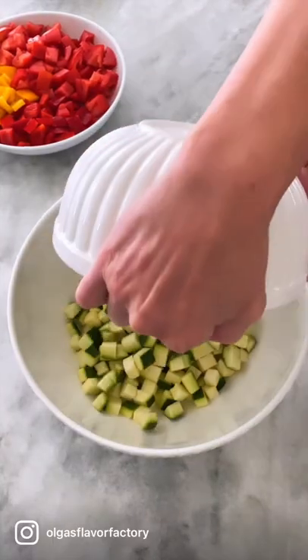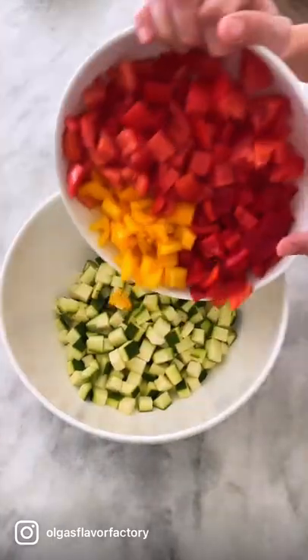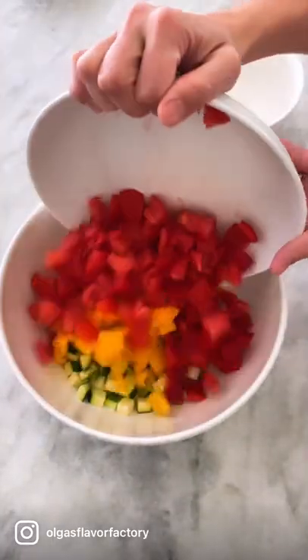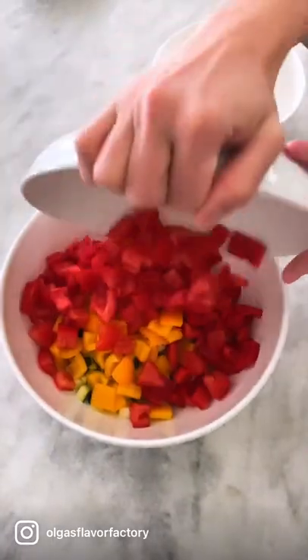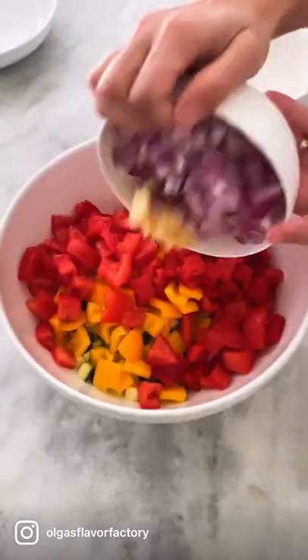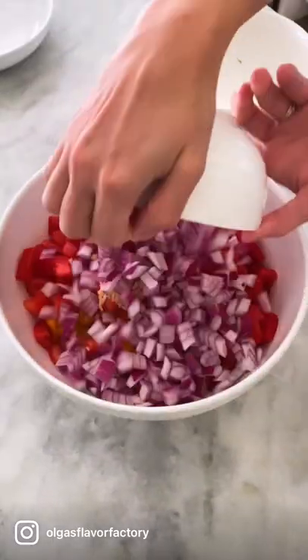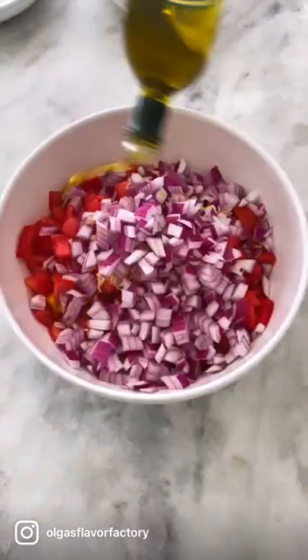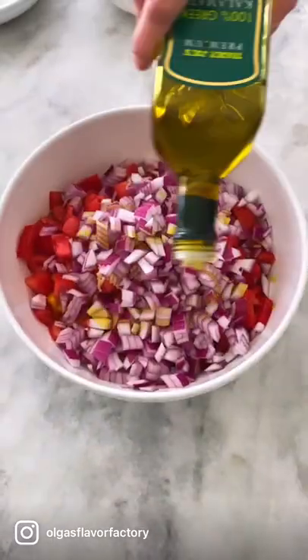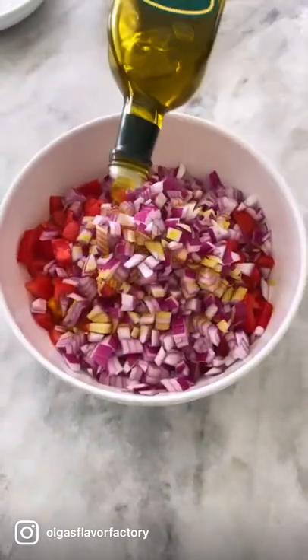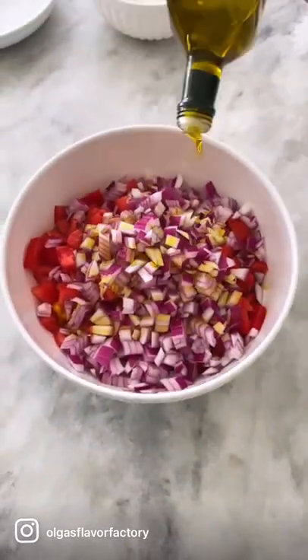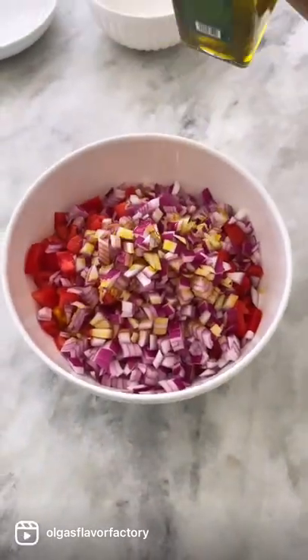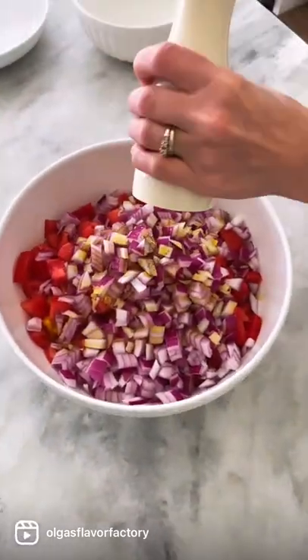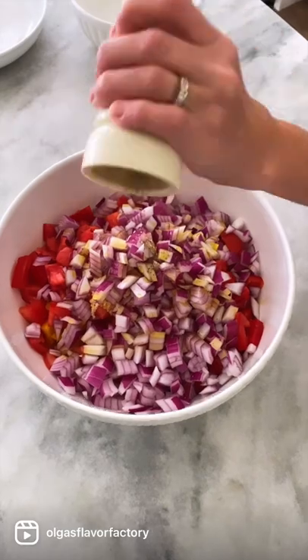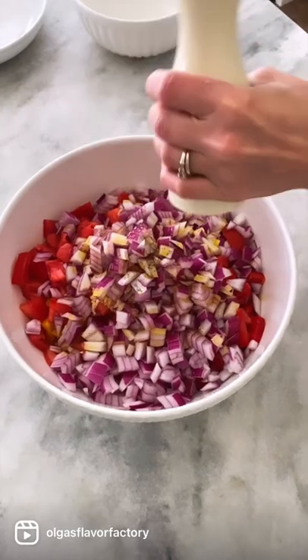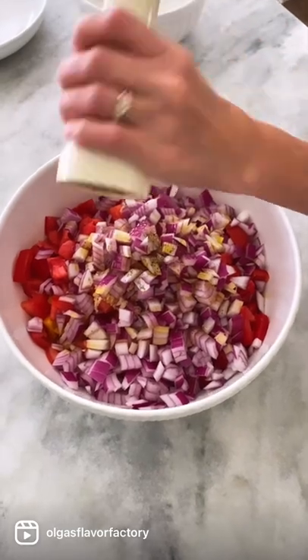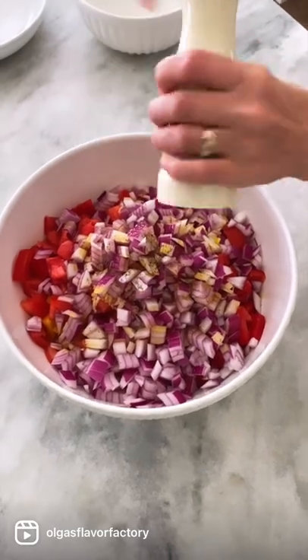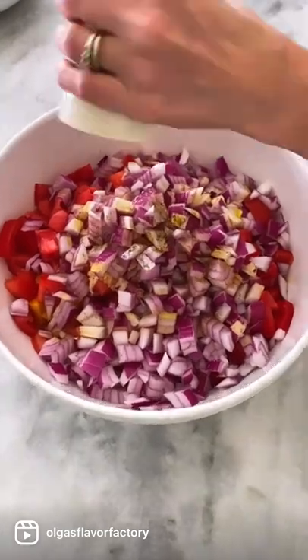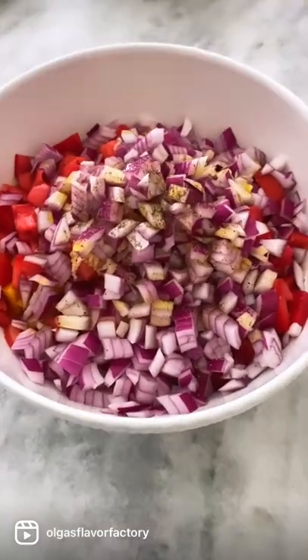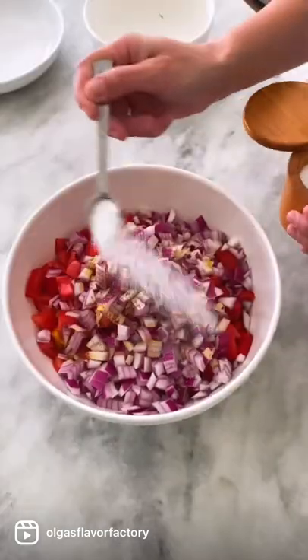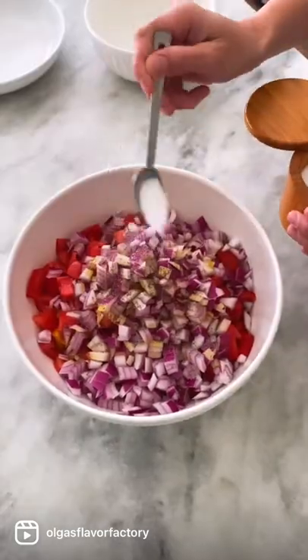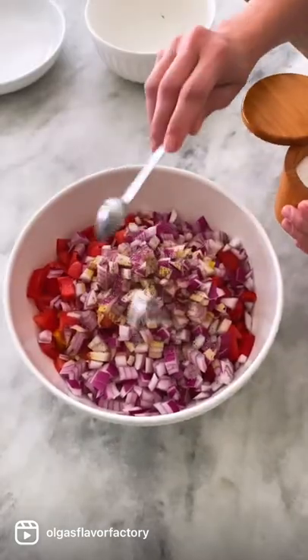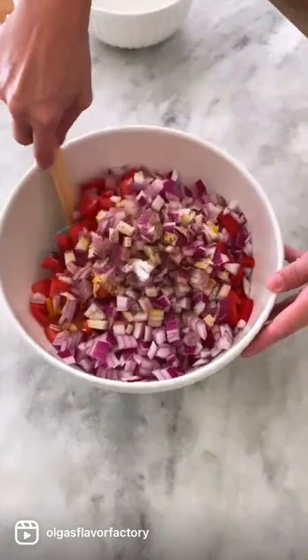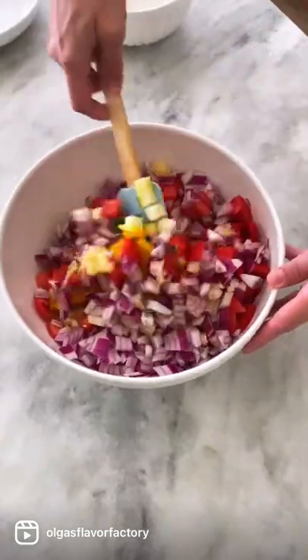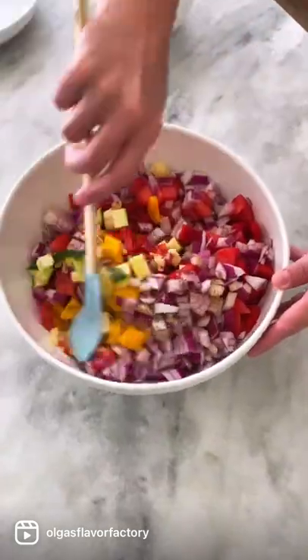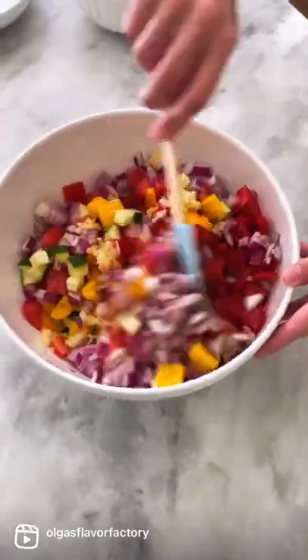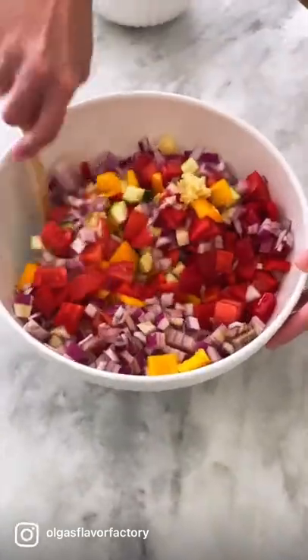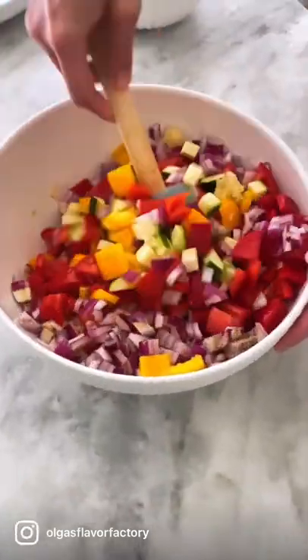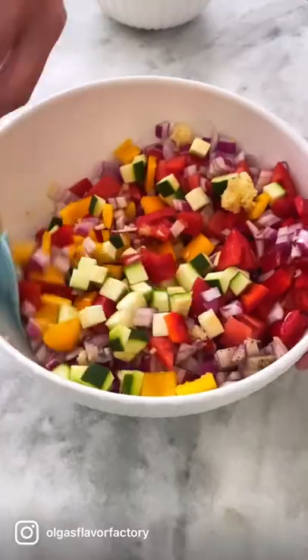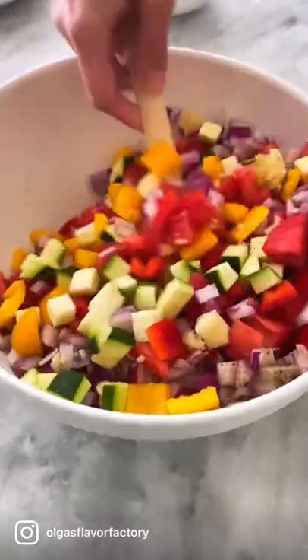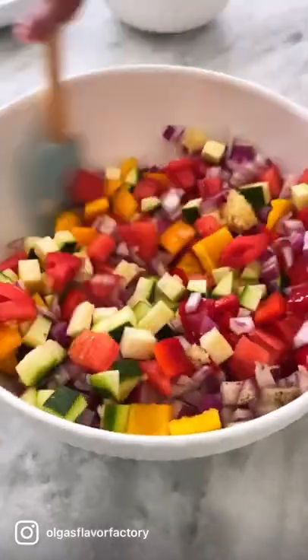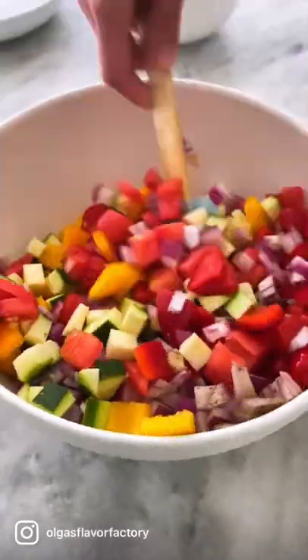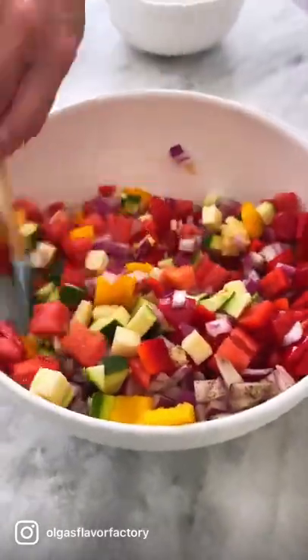And while you're doing that, preheat your oven with the baking sheet in it to get really hot. Mix all the veggies together, adding some olive oil, salt, and pepper to season and make sure it's evenly combined.